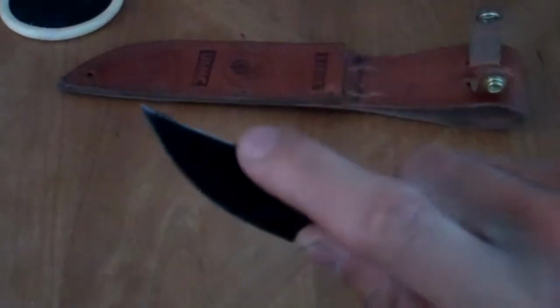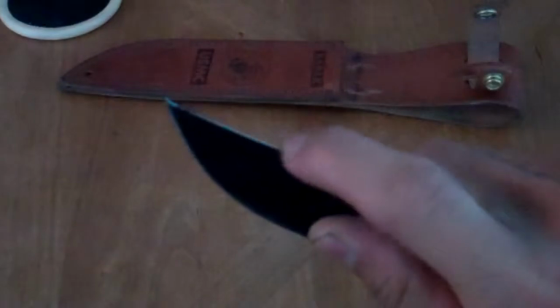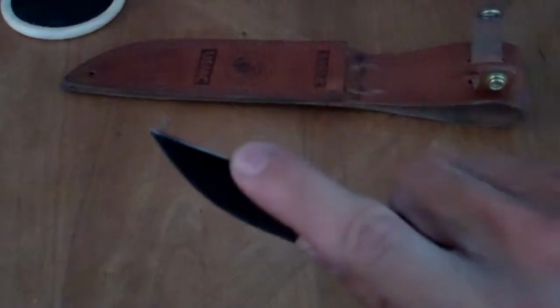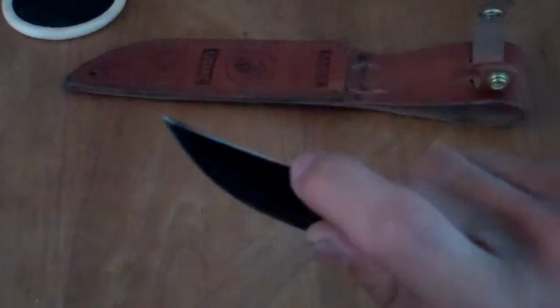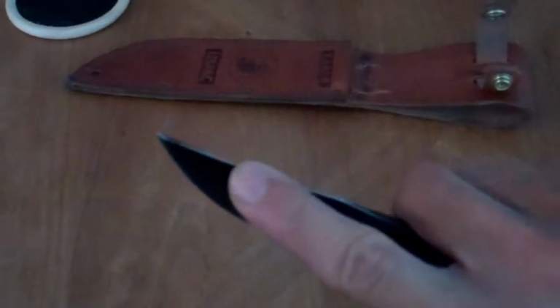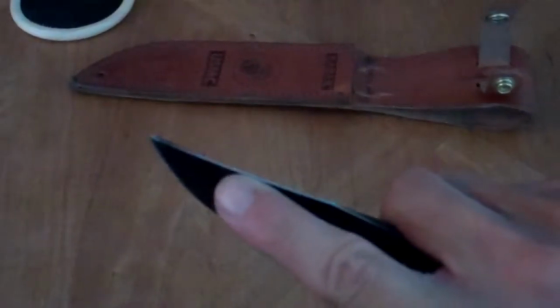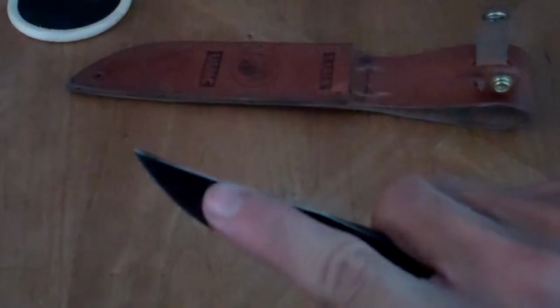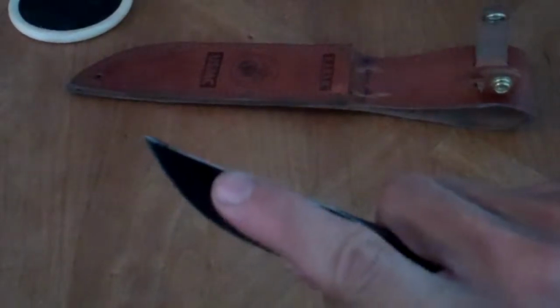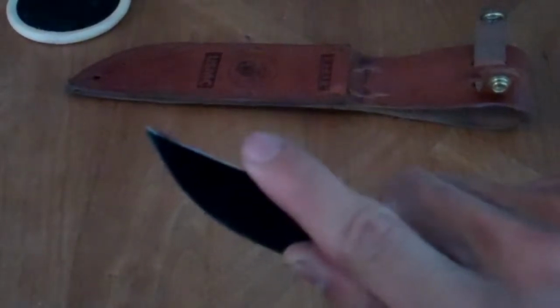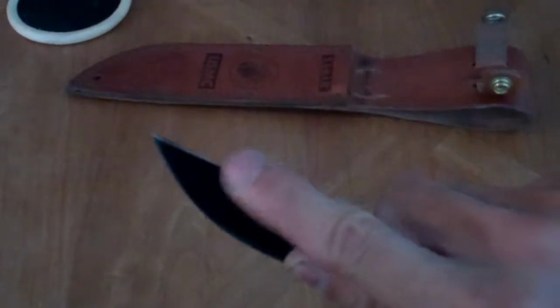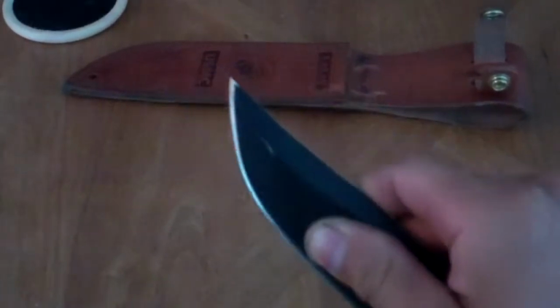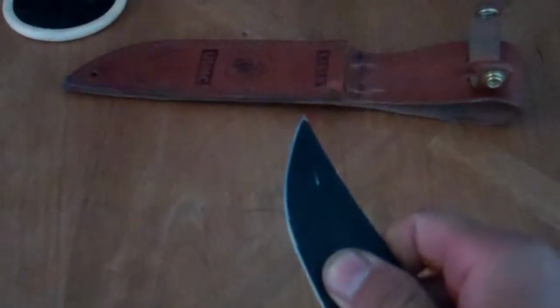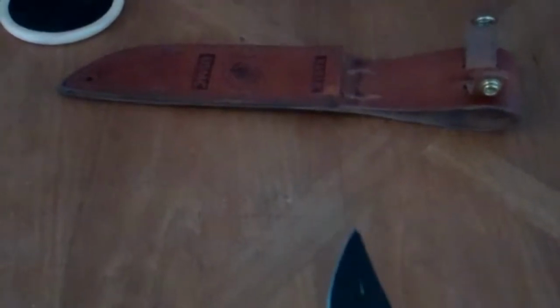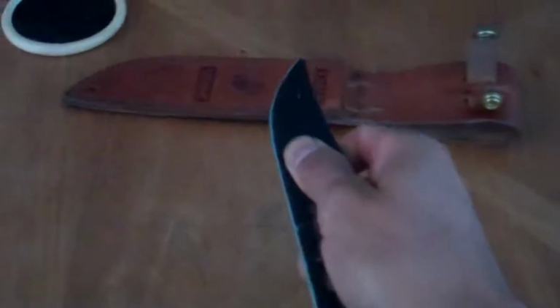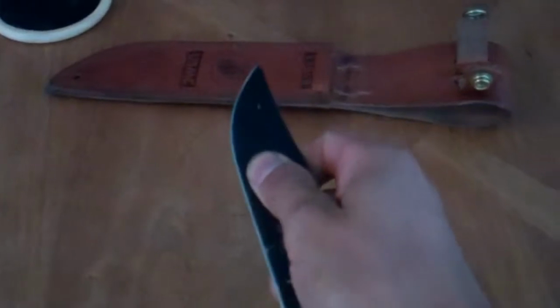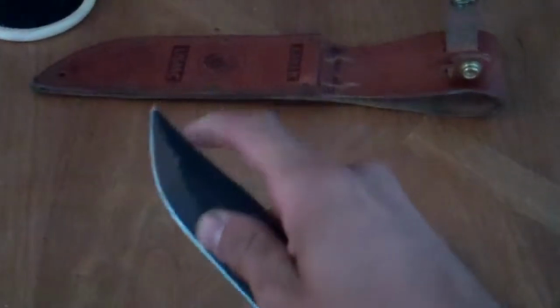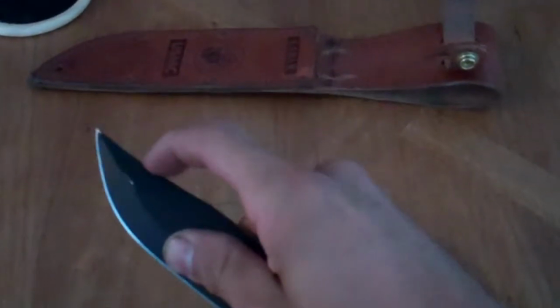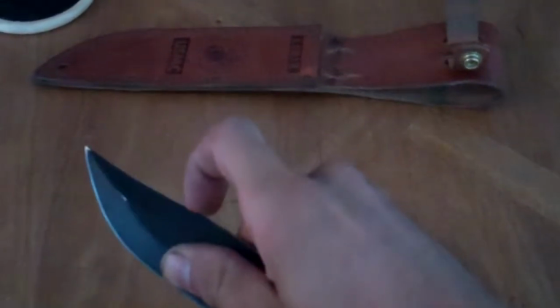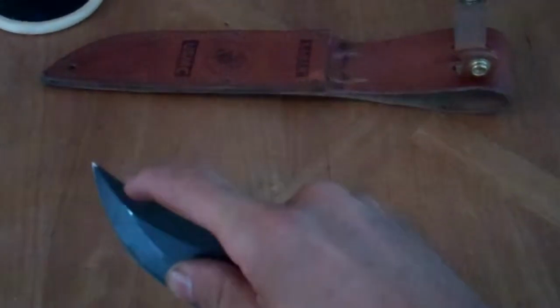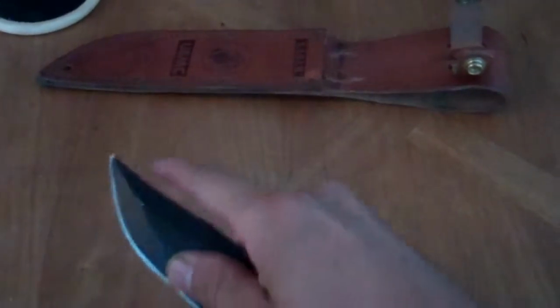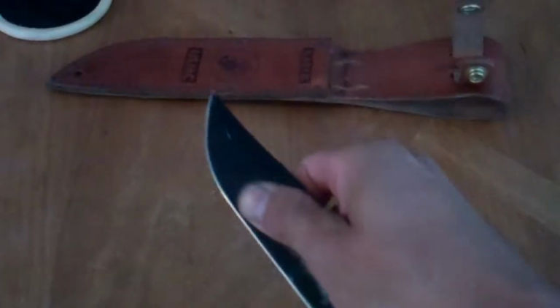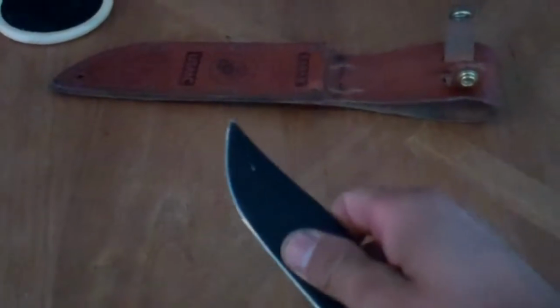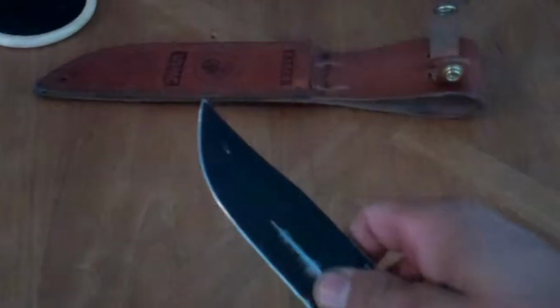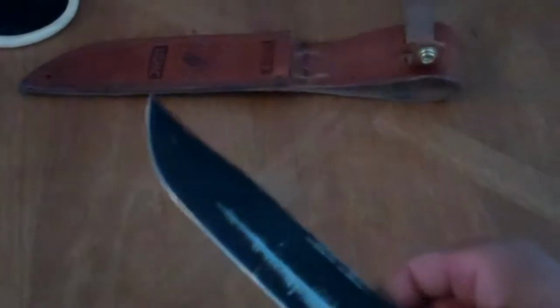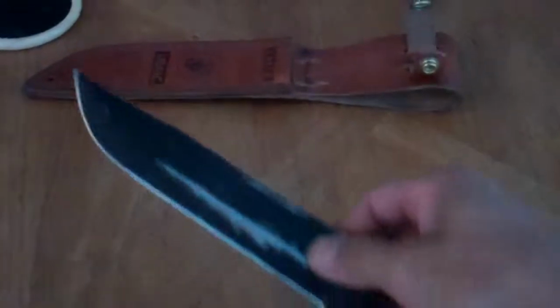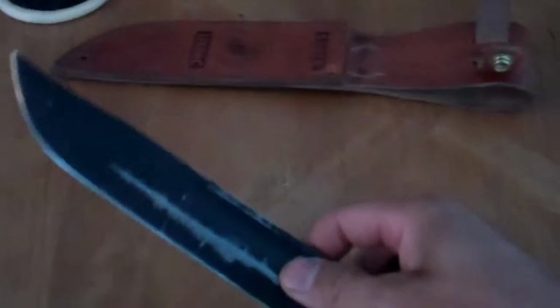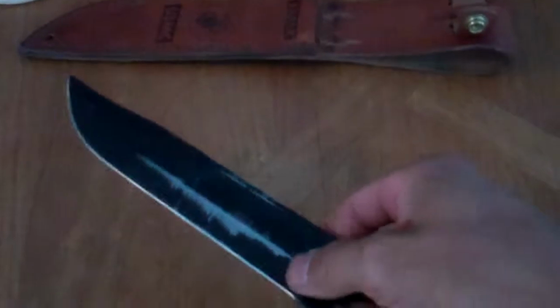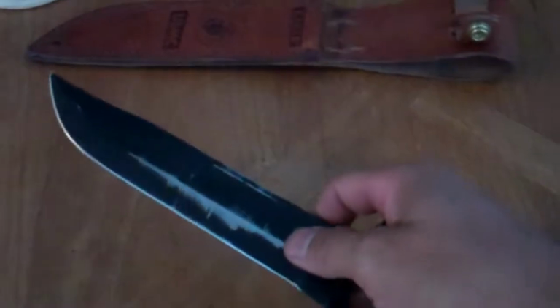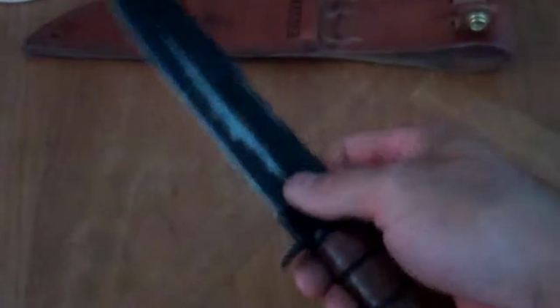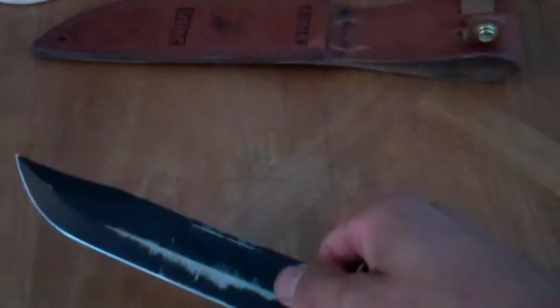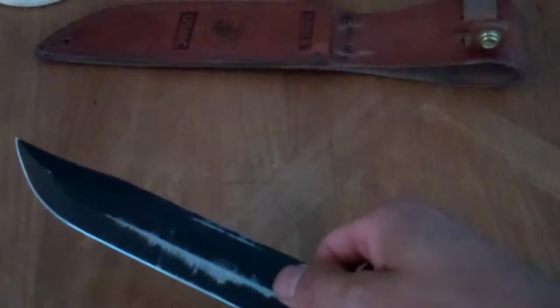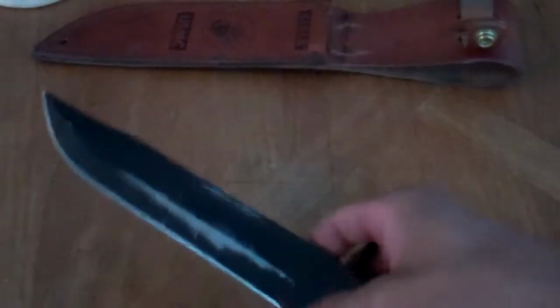This part here, back in the day, used to be sharpened — it was made so that when you stab someone it could penetrate easier. But for my purposes I really don't need that, so I didn't use it.